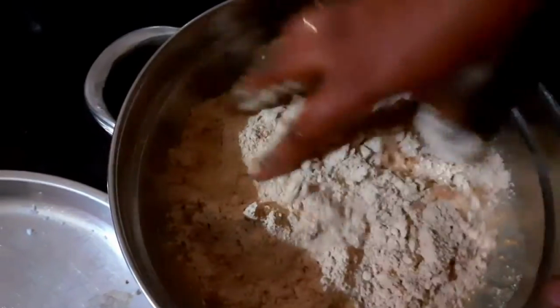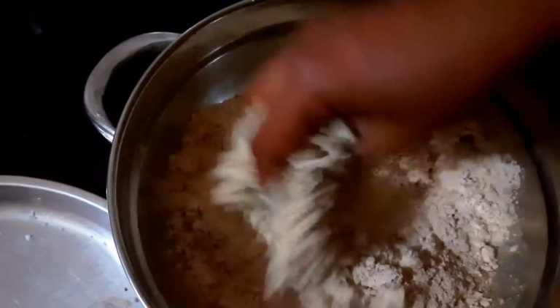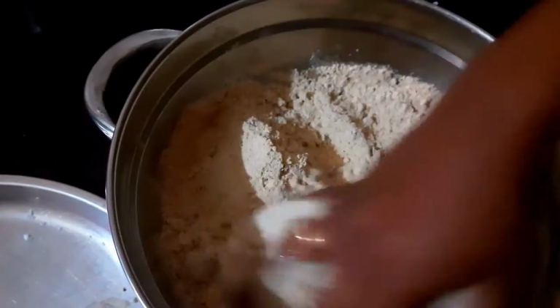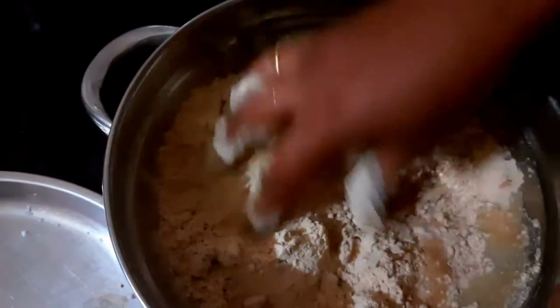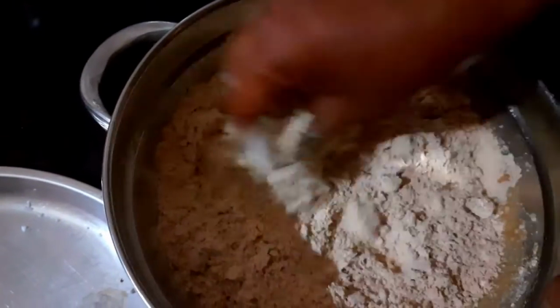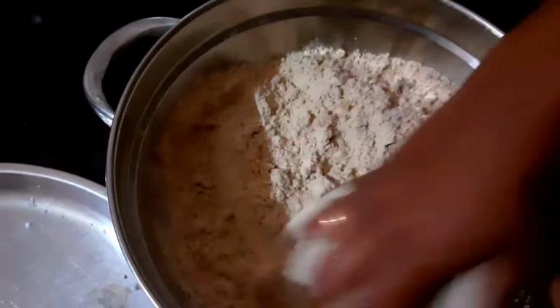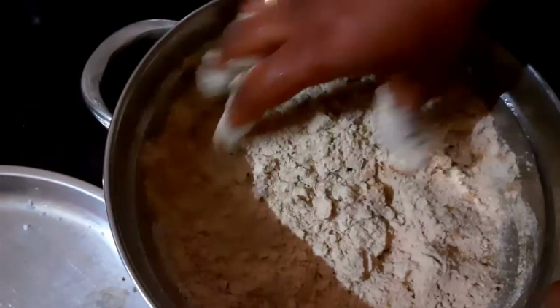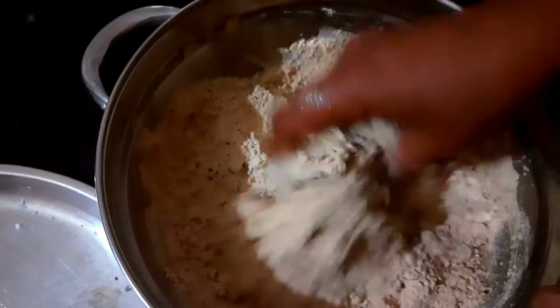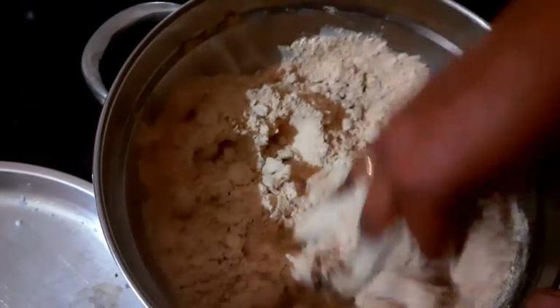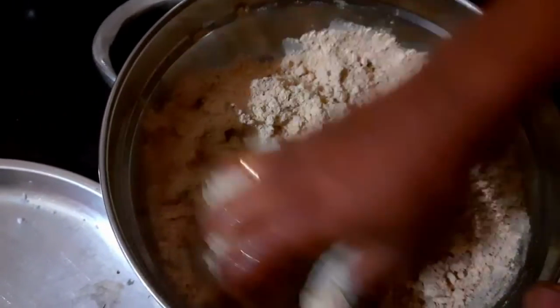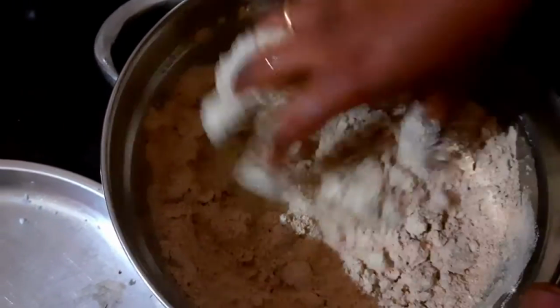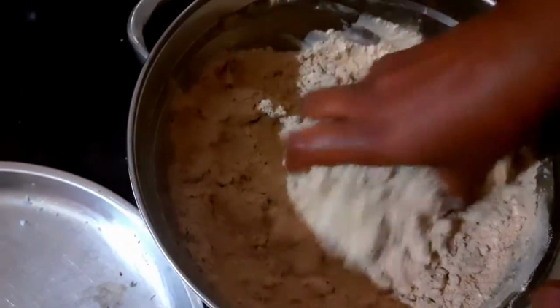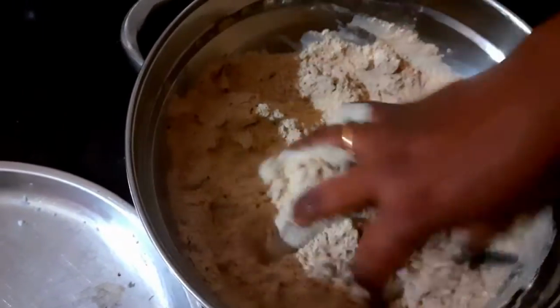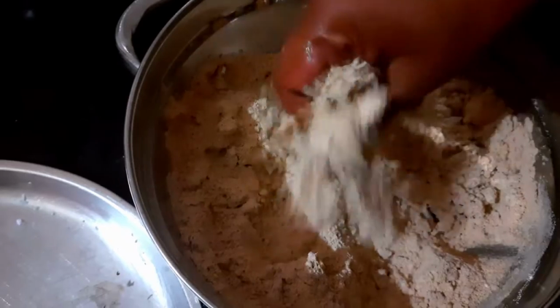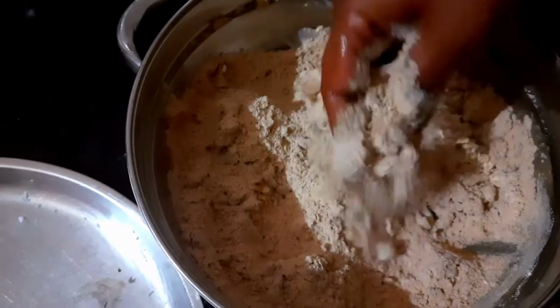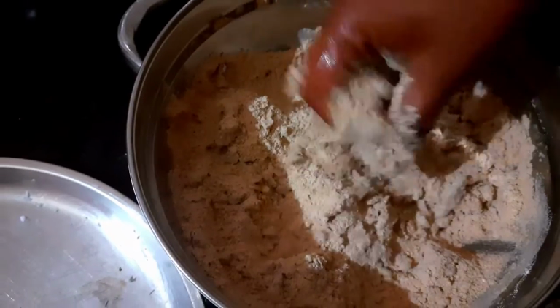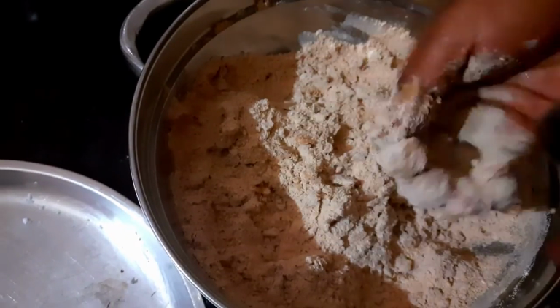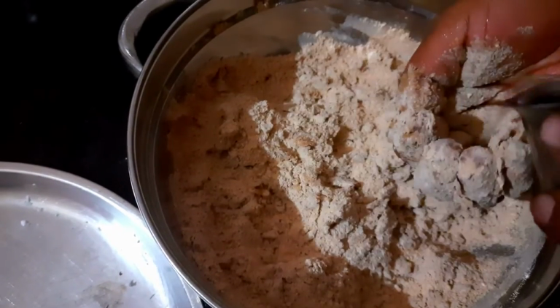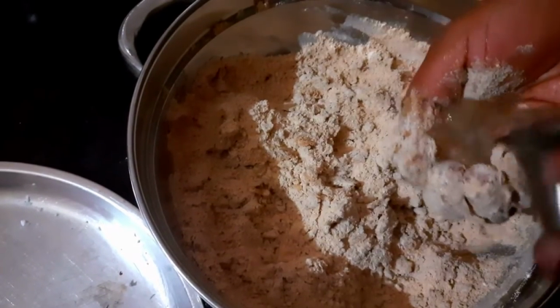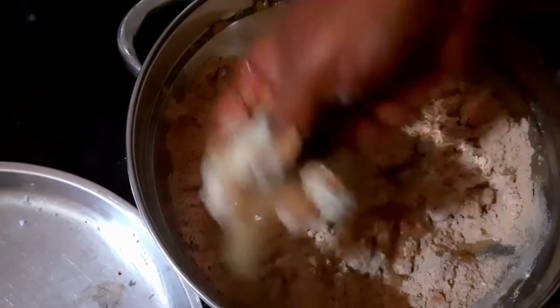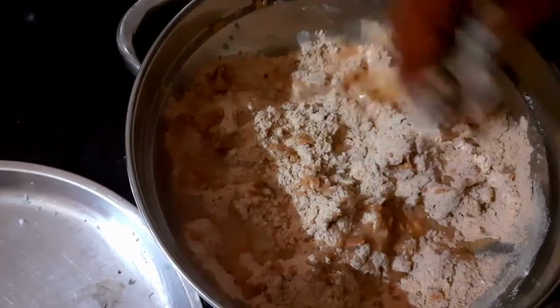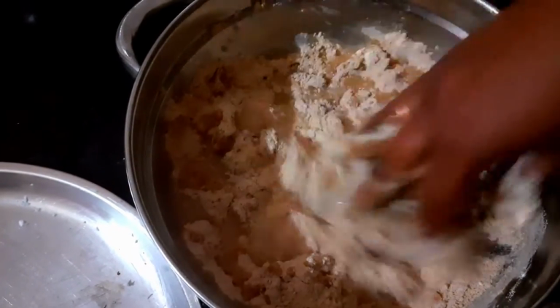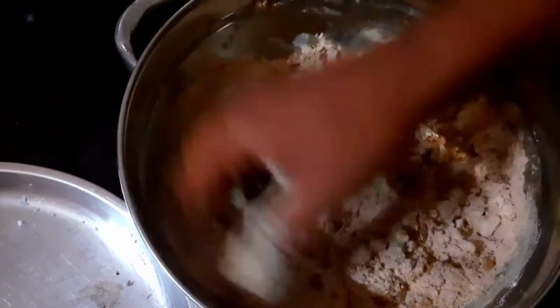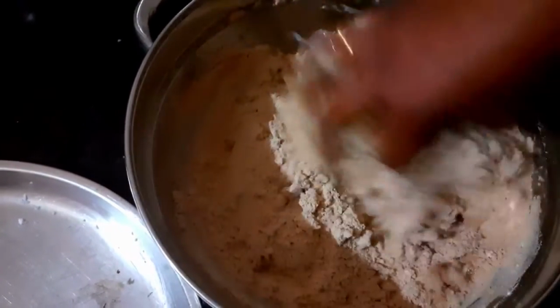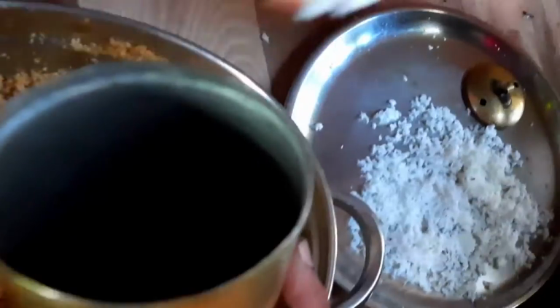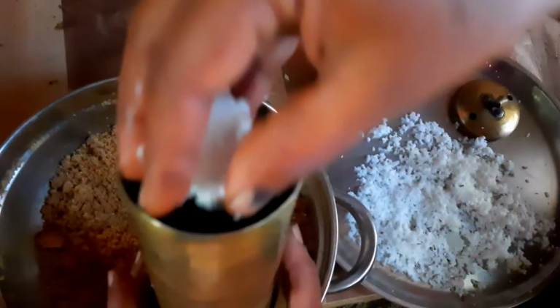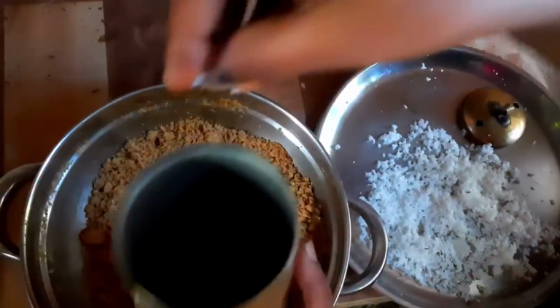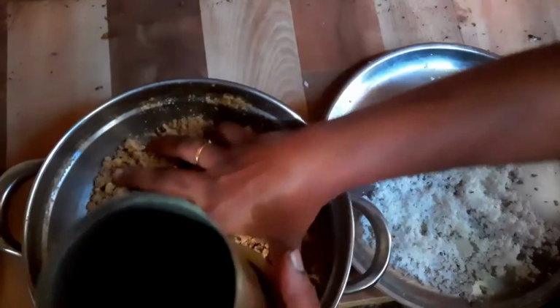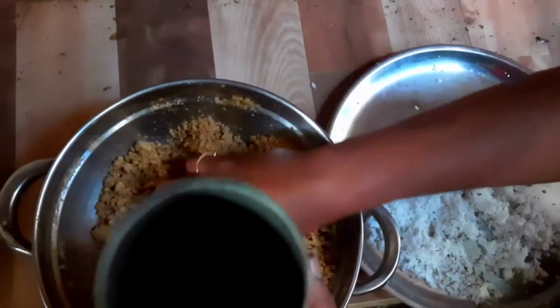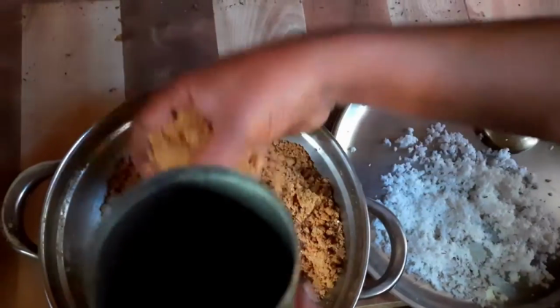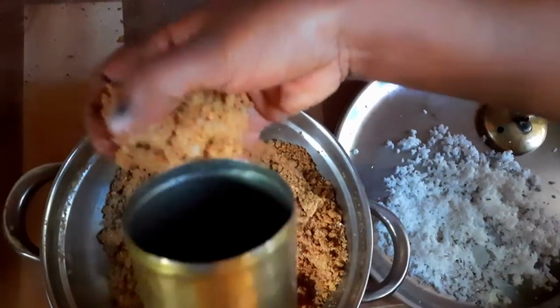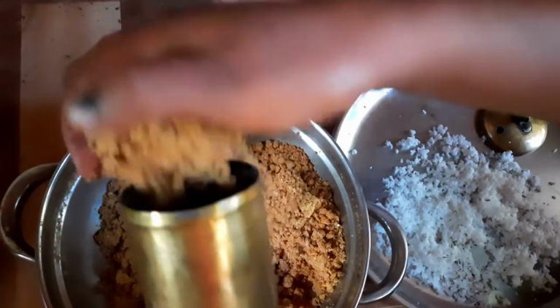We will cook it. If we cook it, we will cook it, and put it in the pan and cook it.